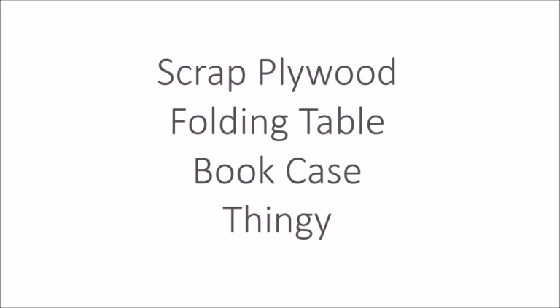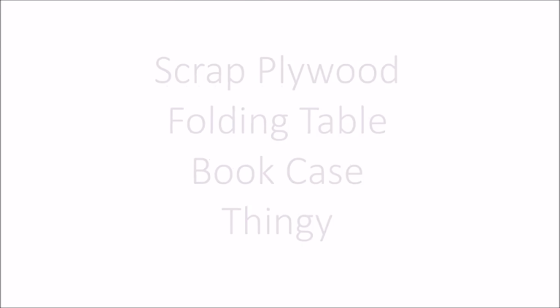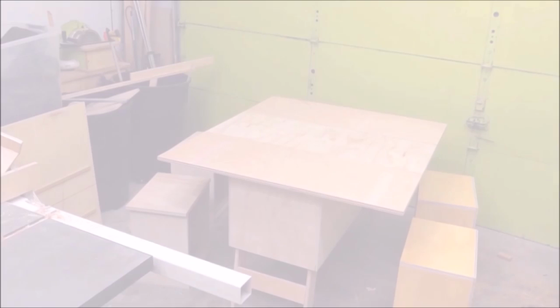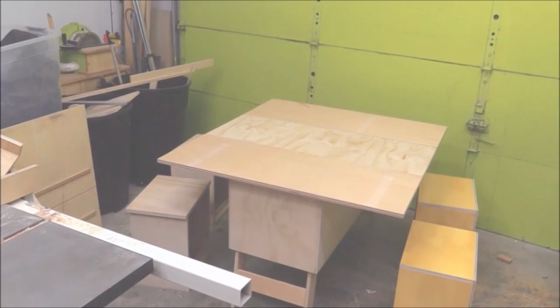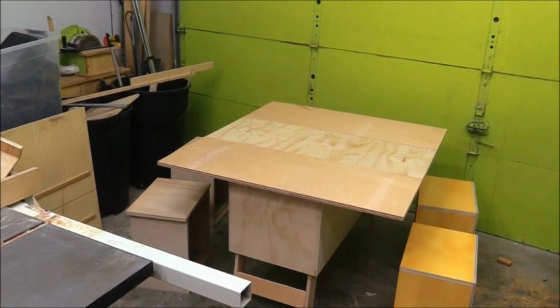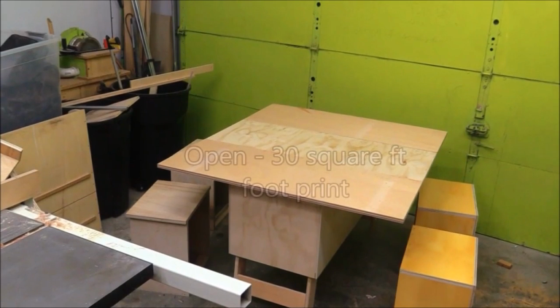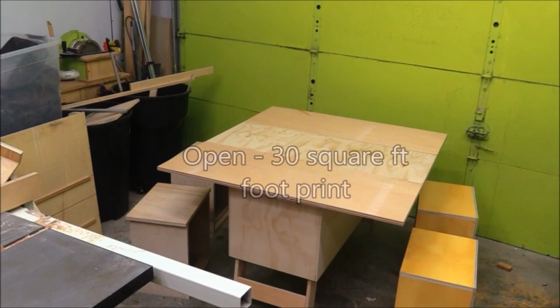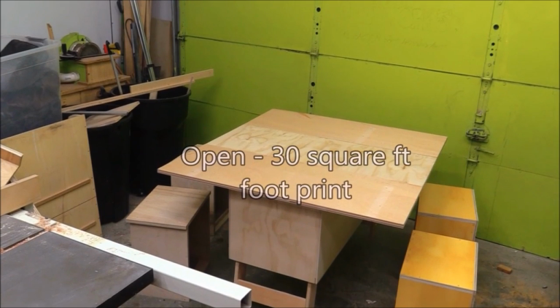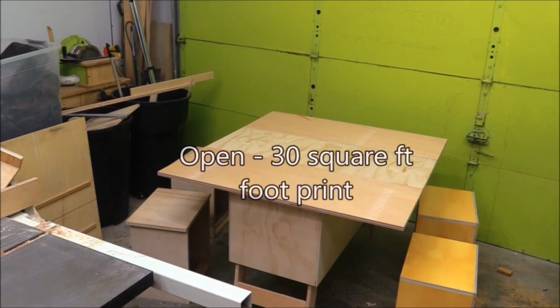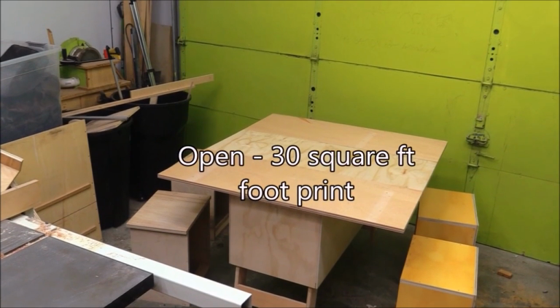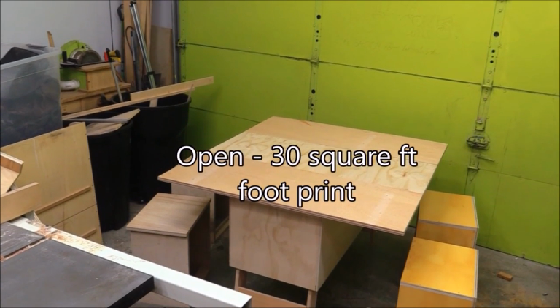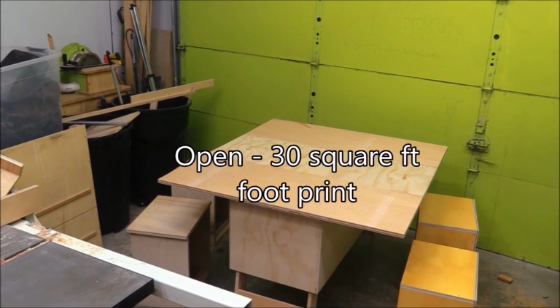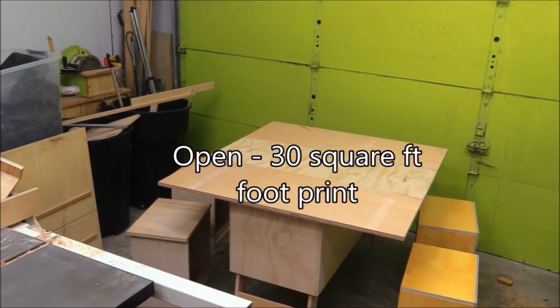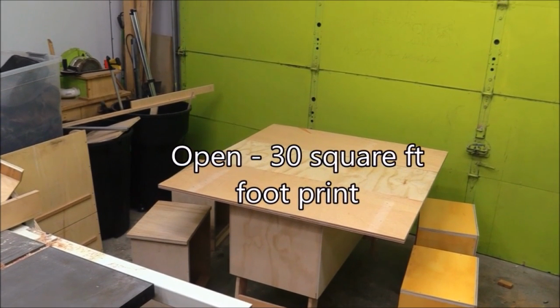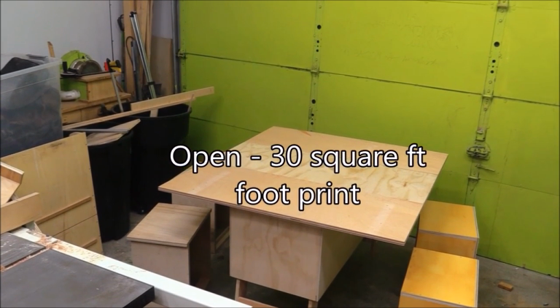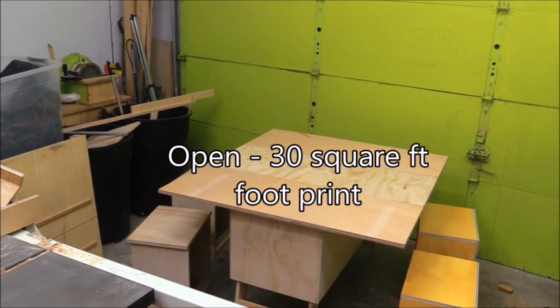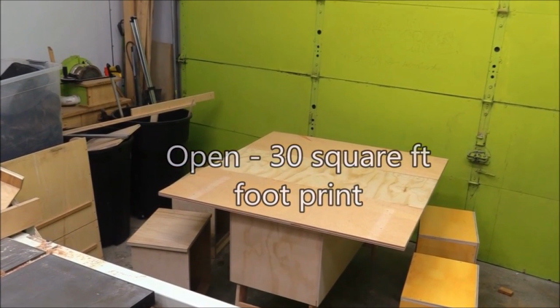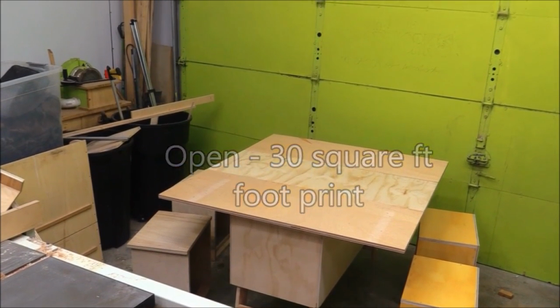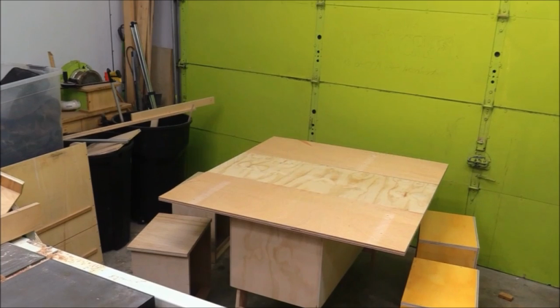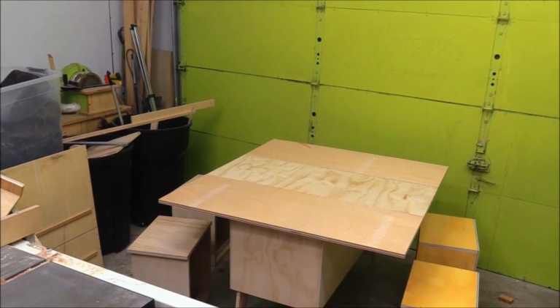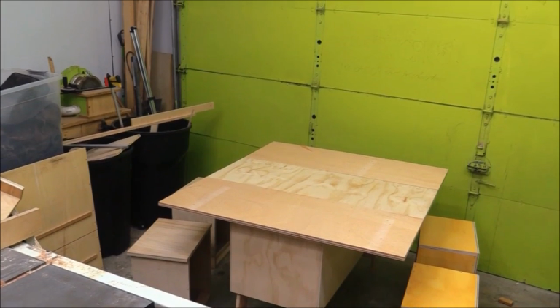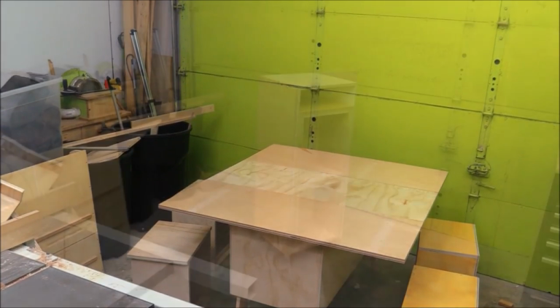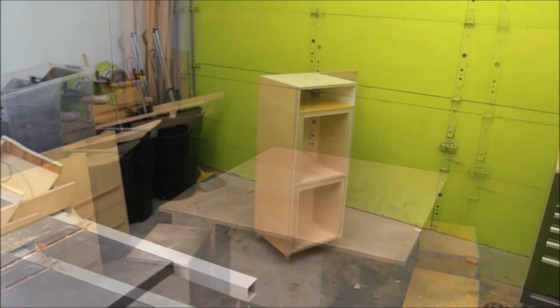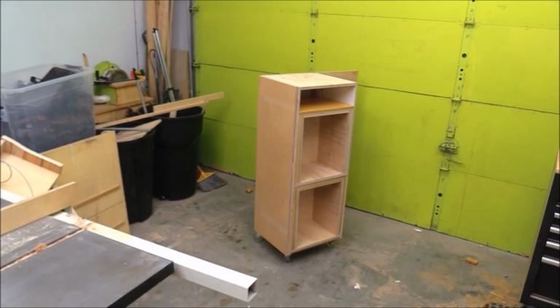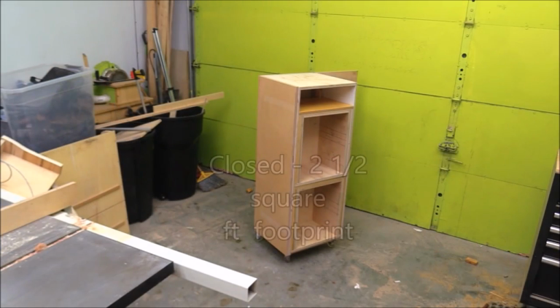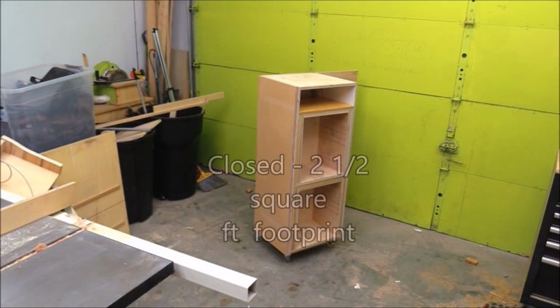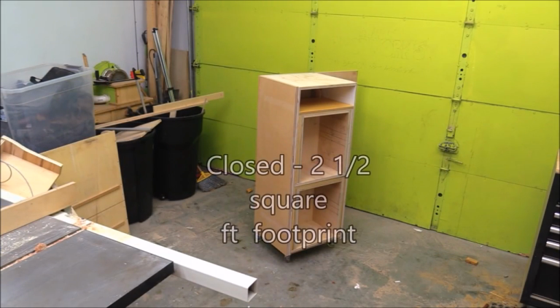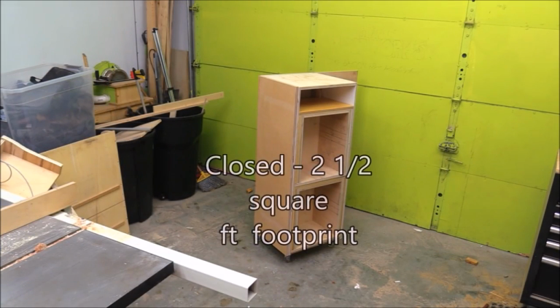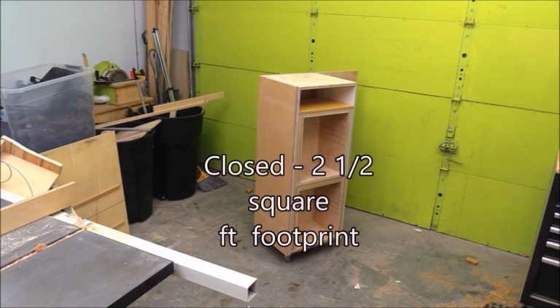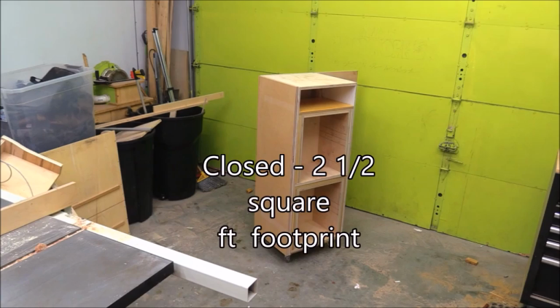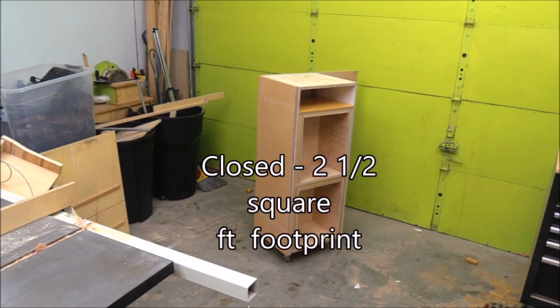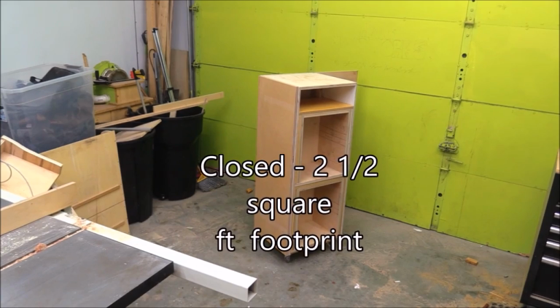Today we're going to build a table out of scrap plywood that has four stools and folds up into a bookcase of sorts, and we're going to use minimal tools, so pay attention.